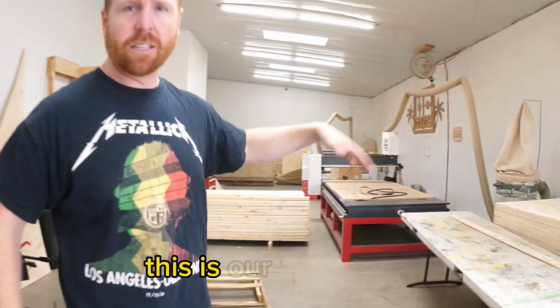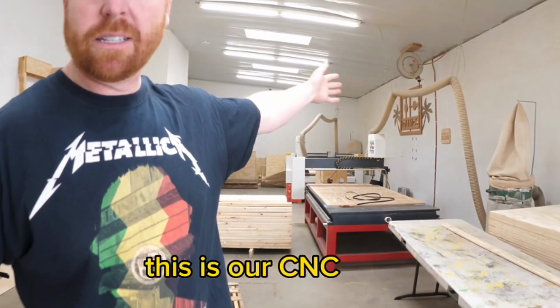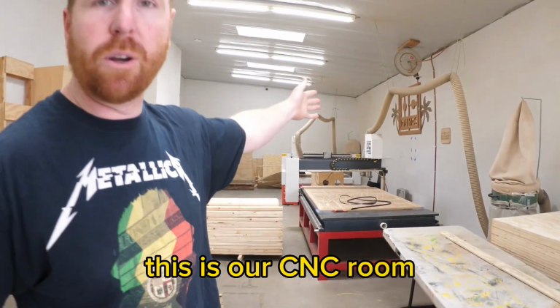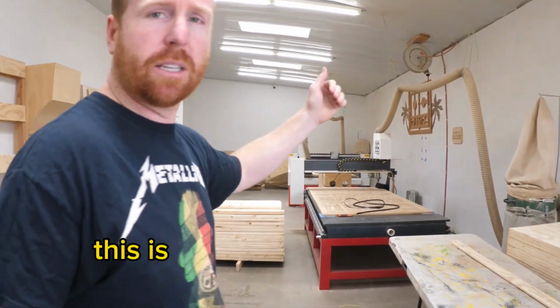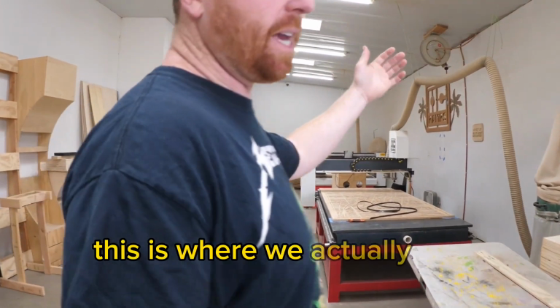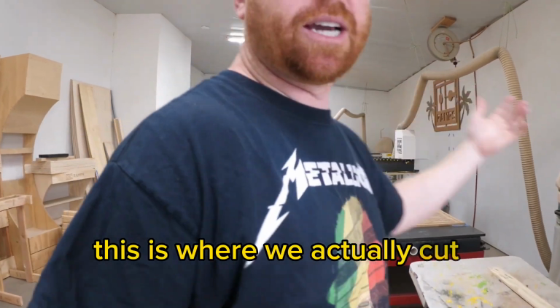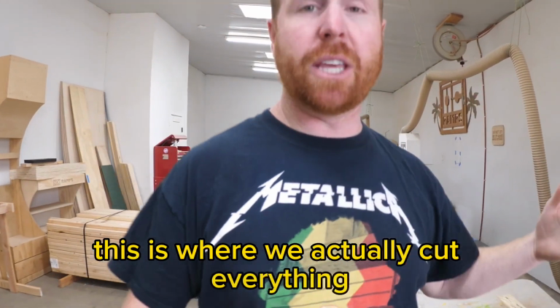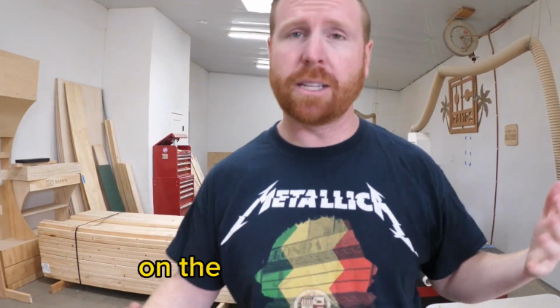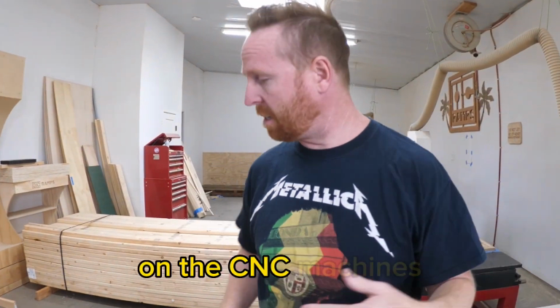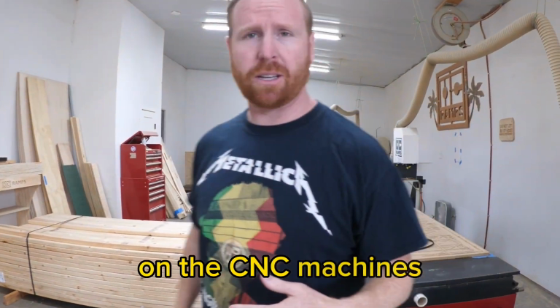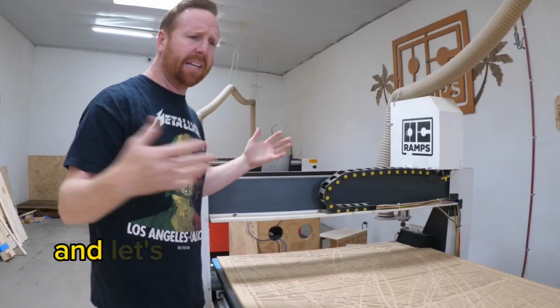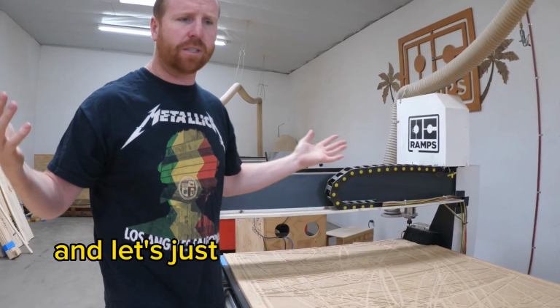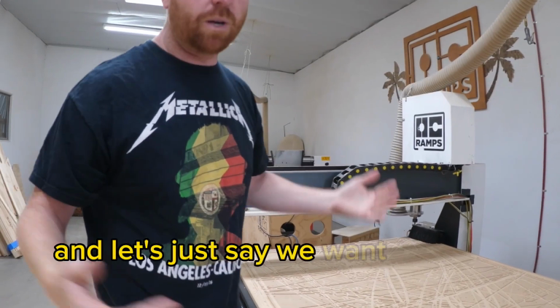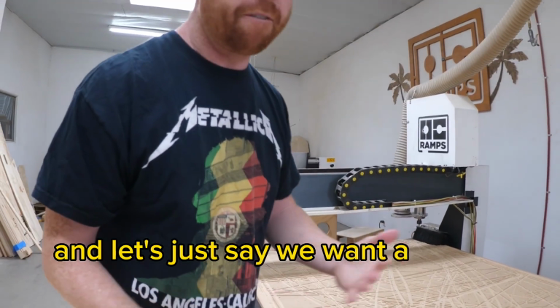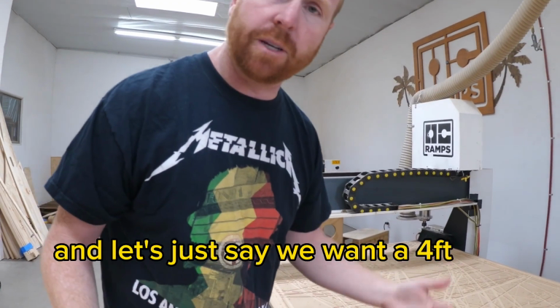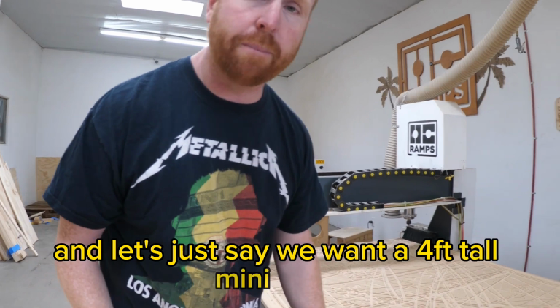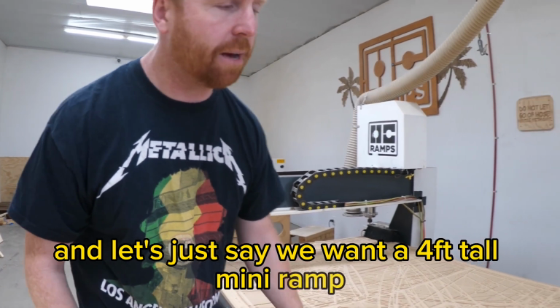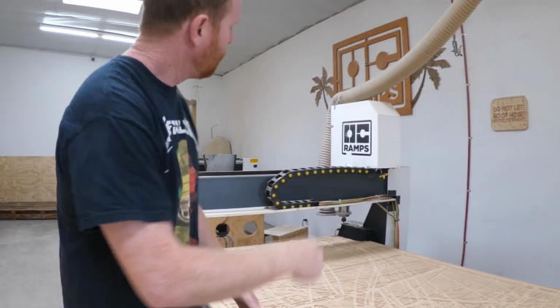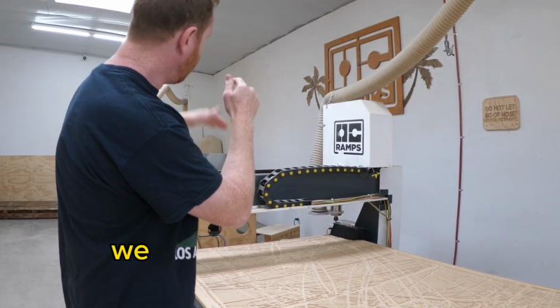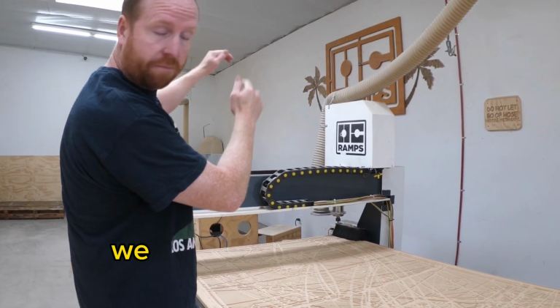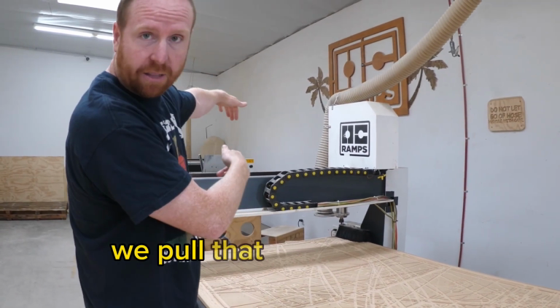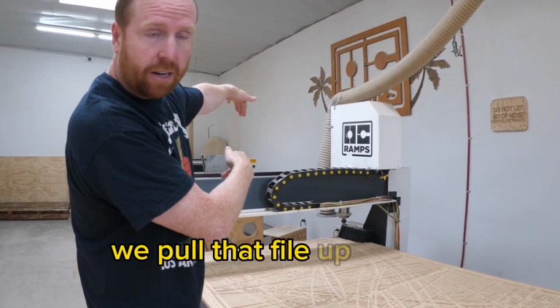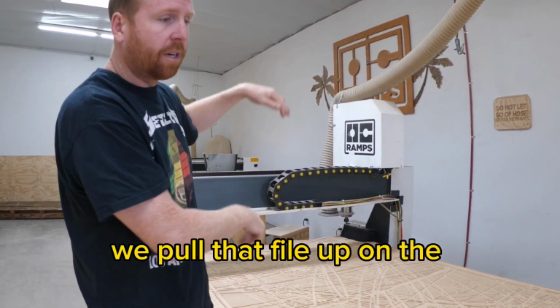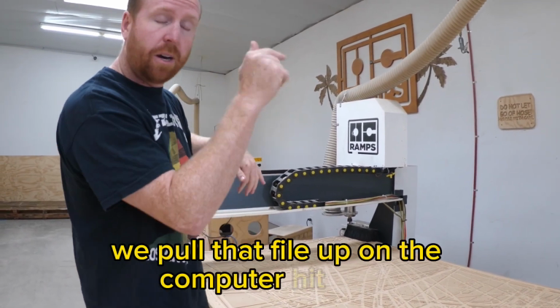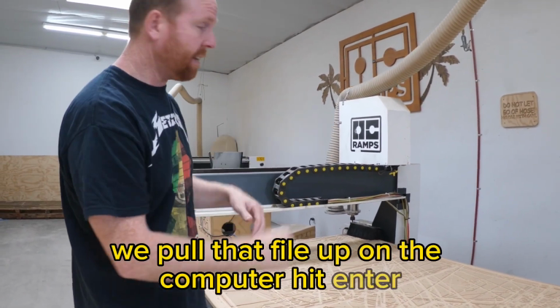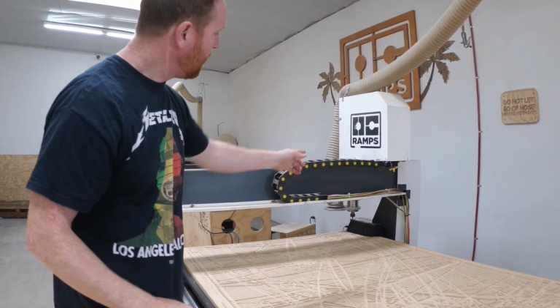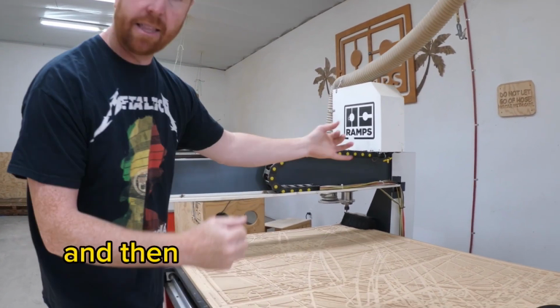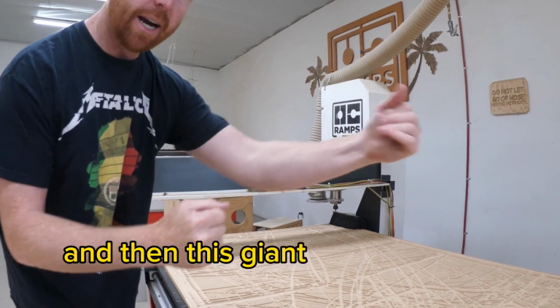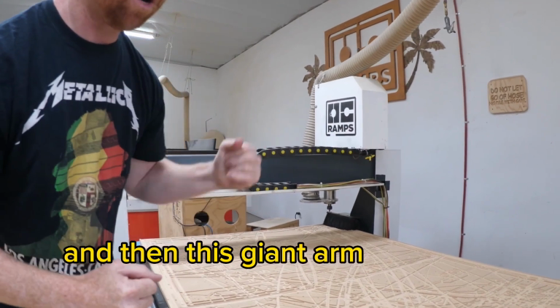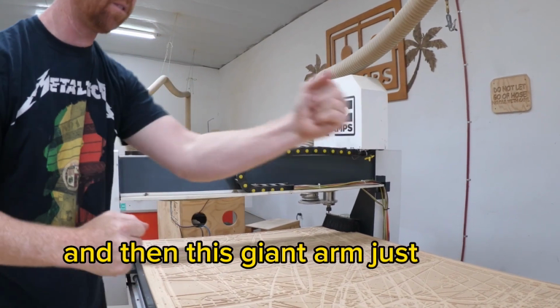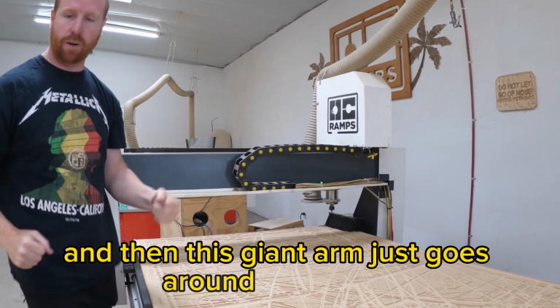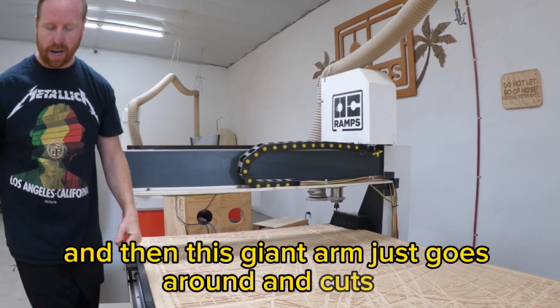This is our CNC room. This is where we actually cut everything on the CNC machines. Let's say we want a four-foot-tall mini ramp — we pull that file up on the computer, hit enter, and then this giant arm just goes around and cuts.